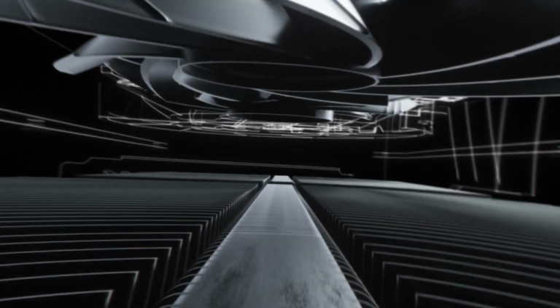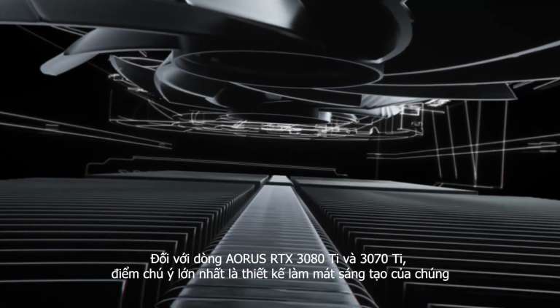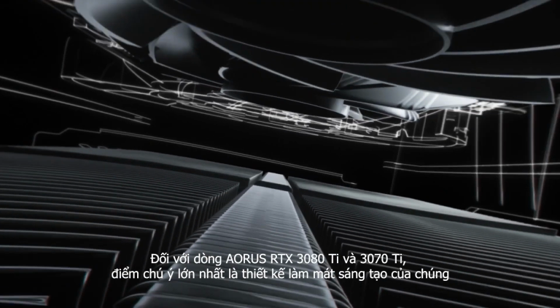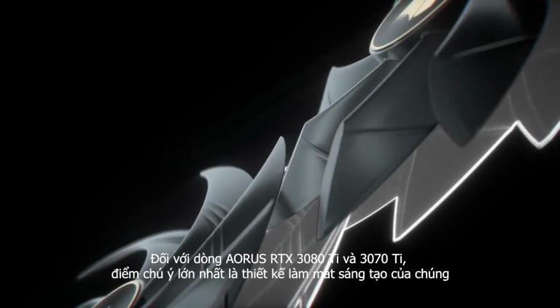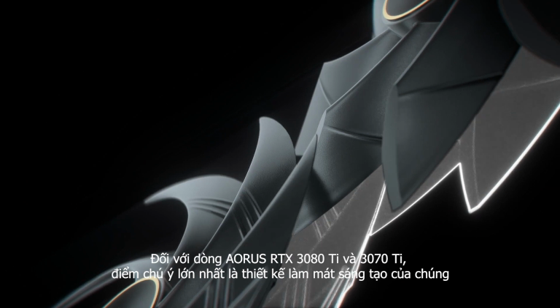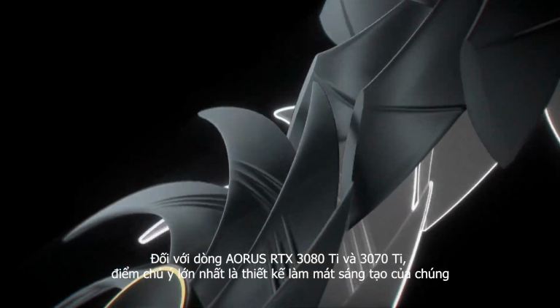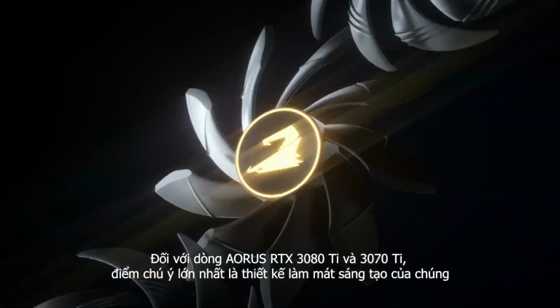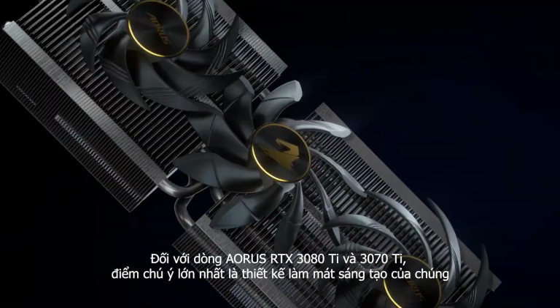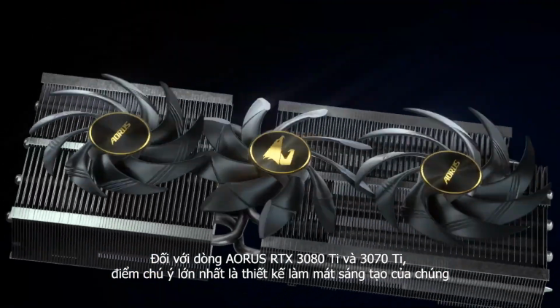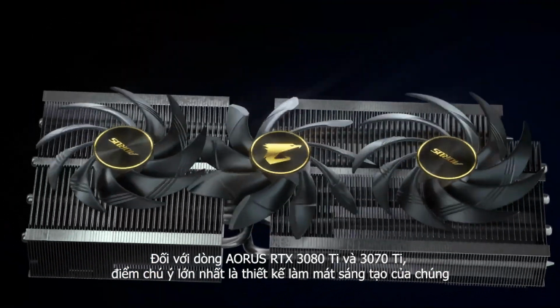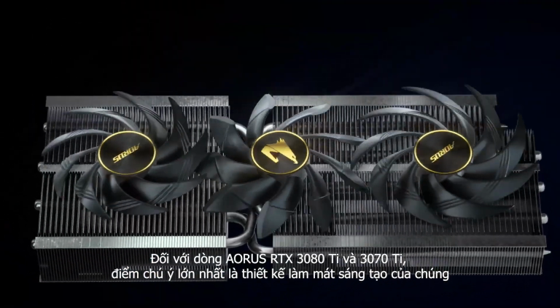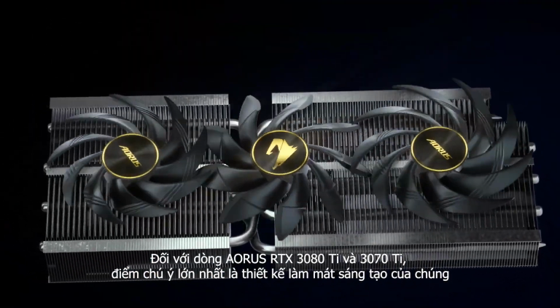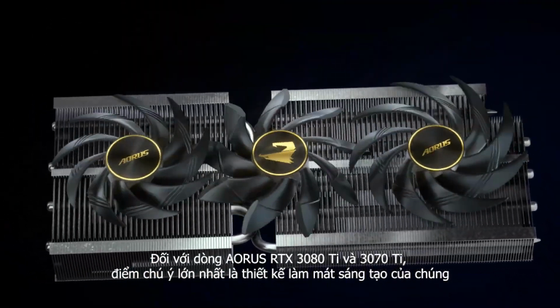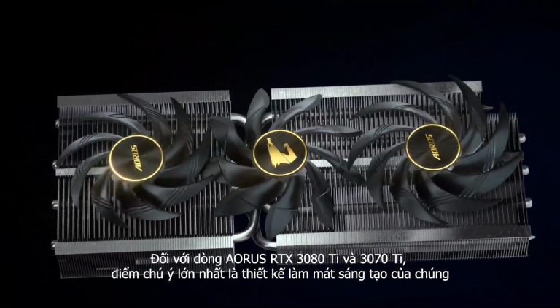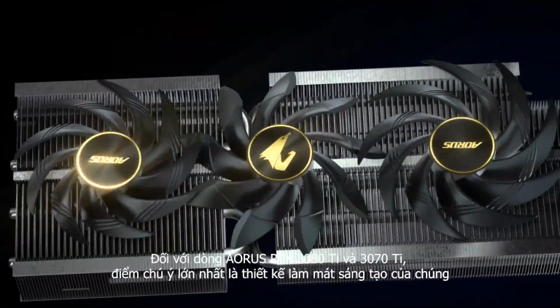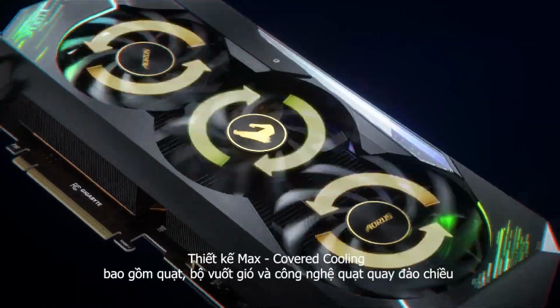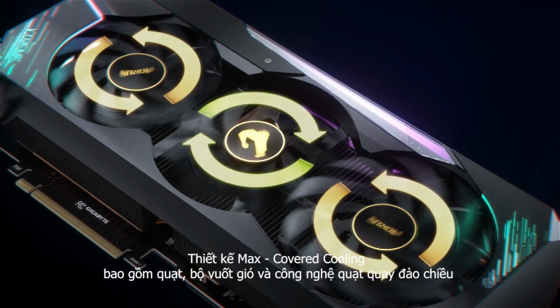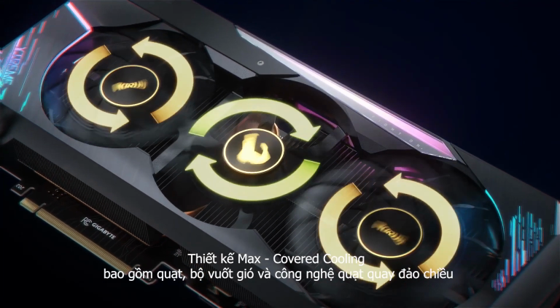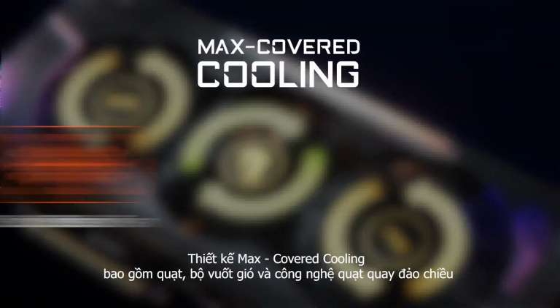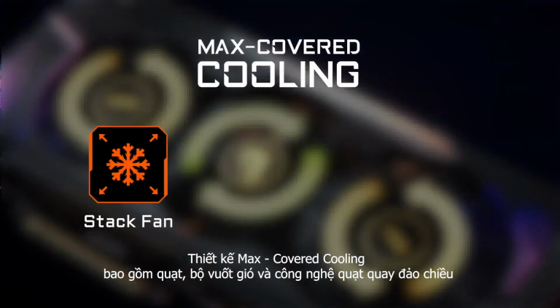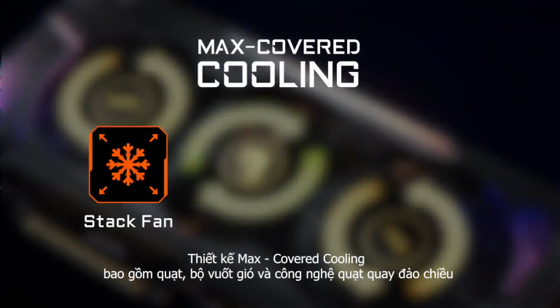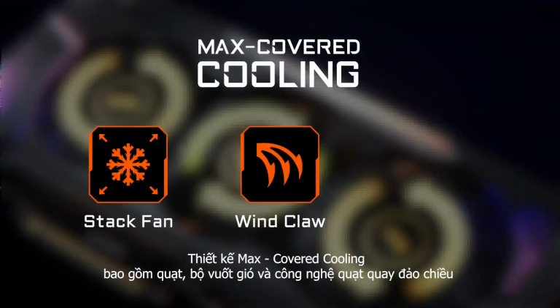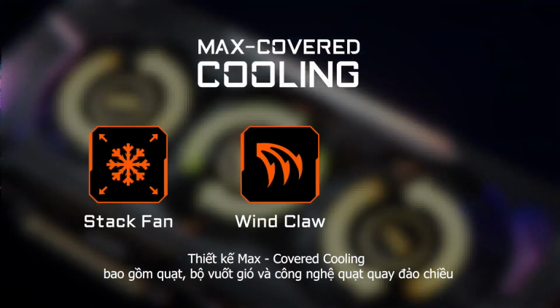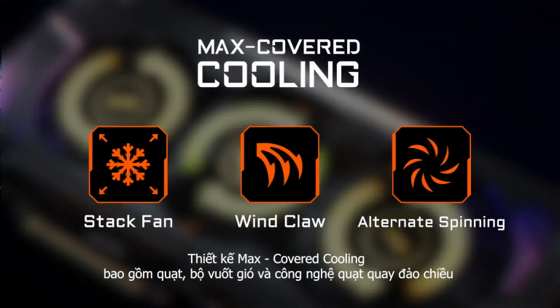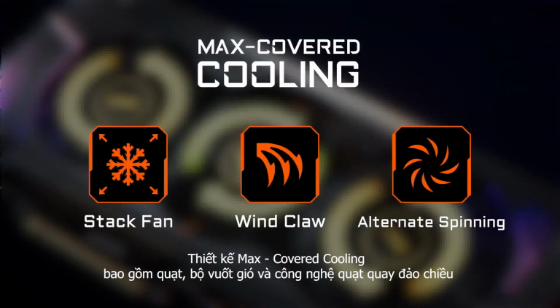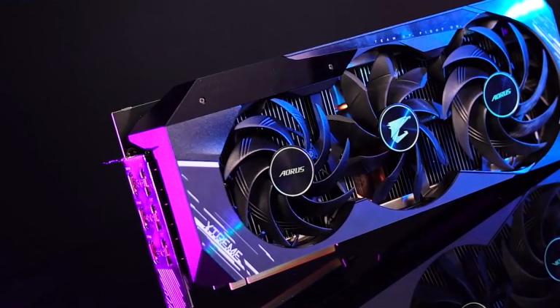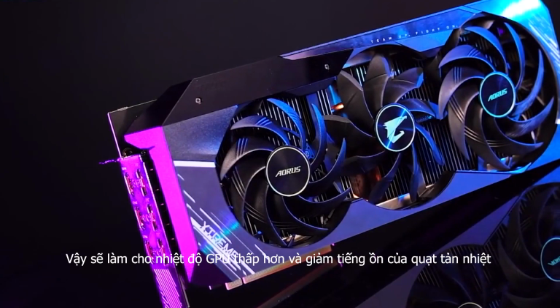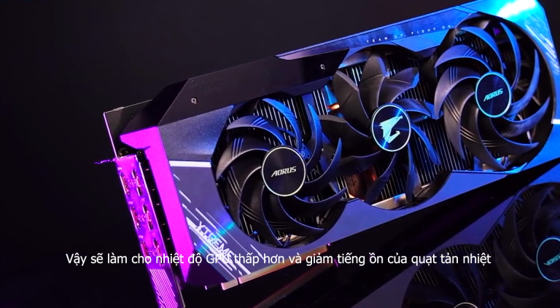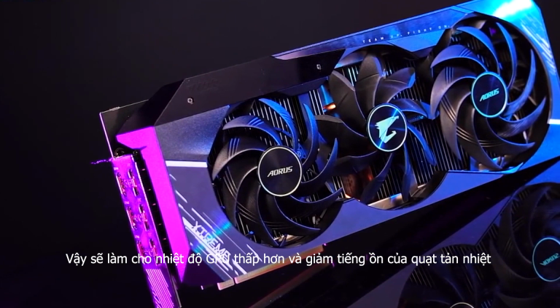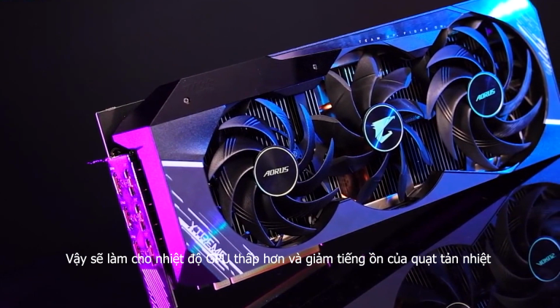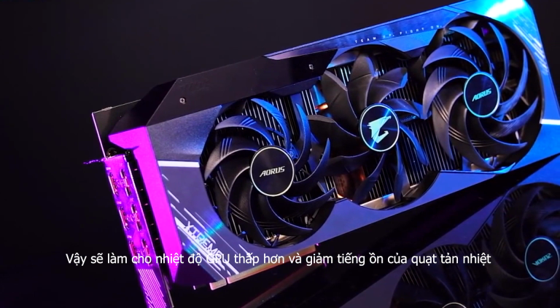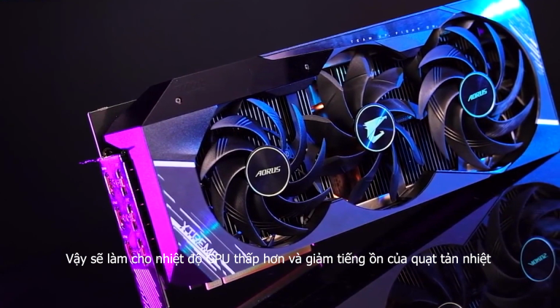For the Aorus RTX 3080 Ti and 3070 Ti series, the biggest spotlight is their innovative cooling design. The max-covered cooling consists of a stack fan, wind claw, and alternate spinning, promising lower GPU temperature and fan noise.